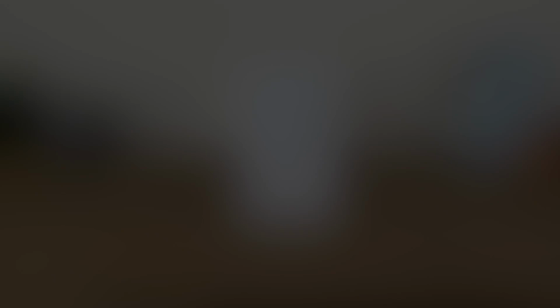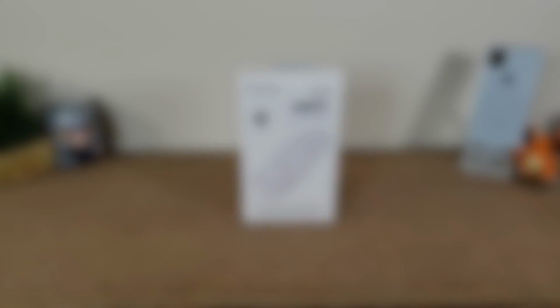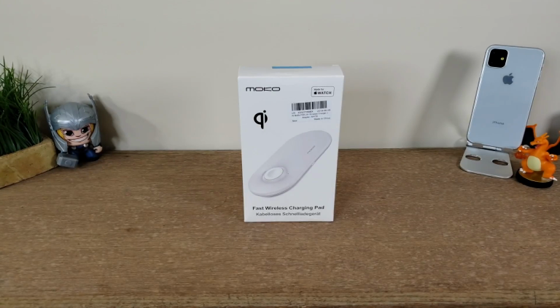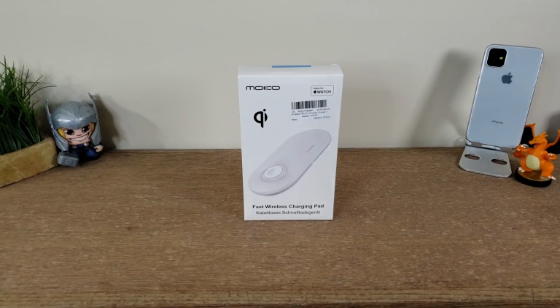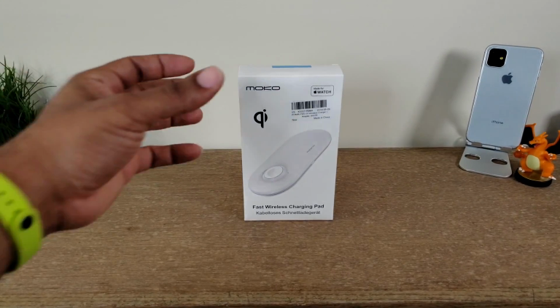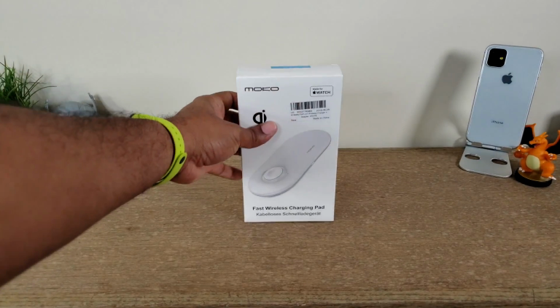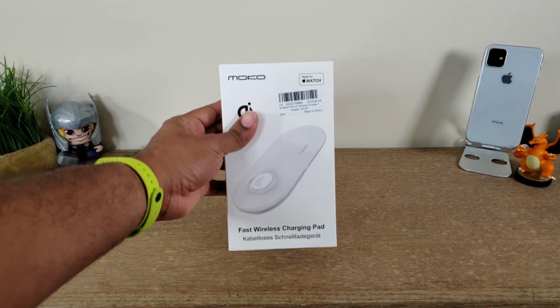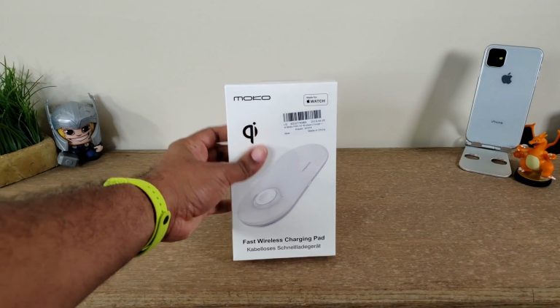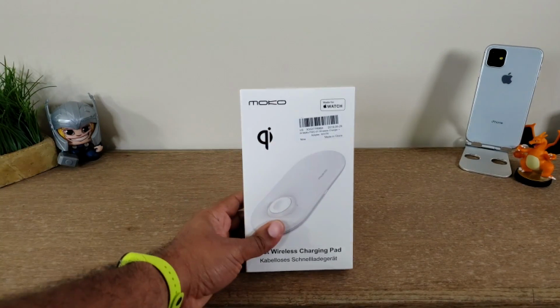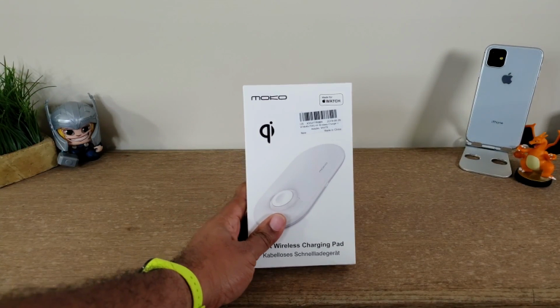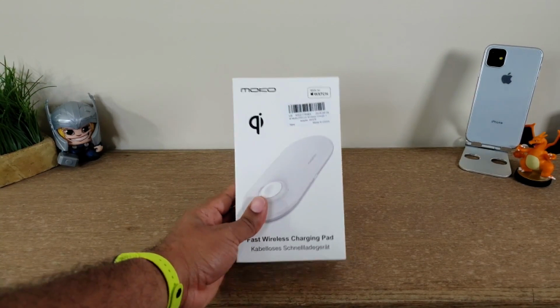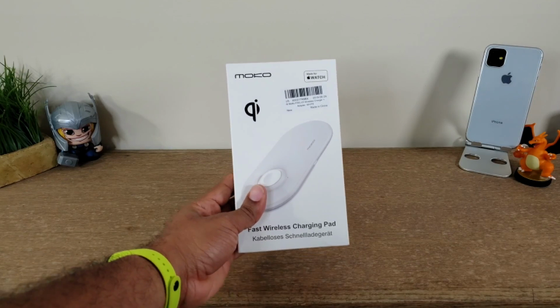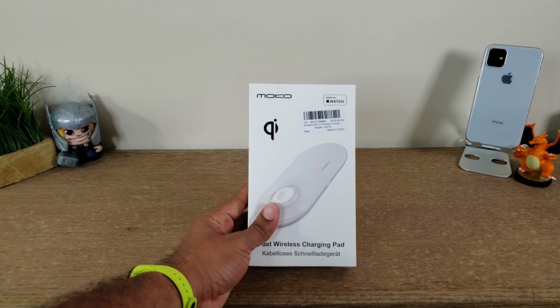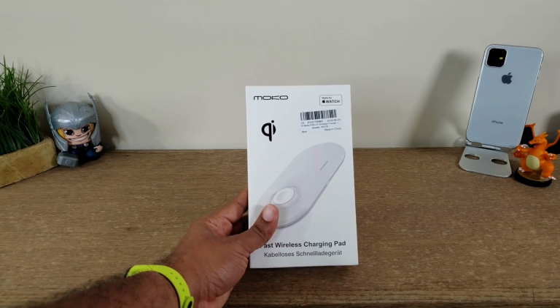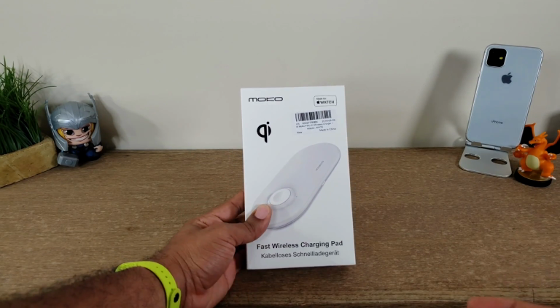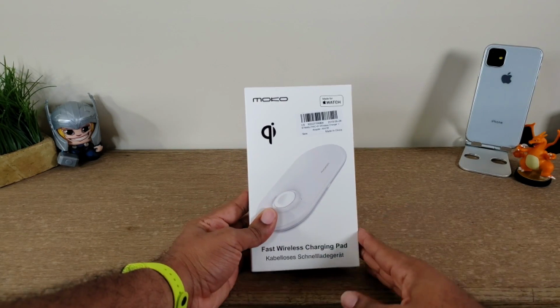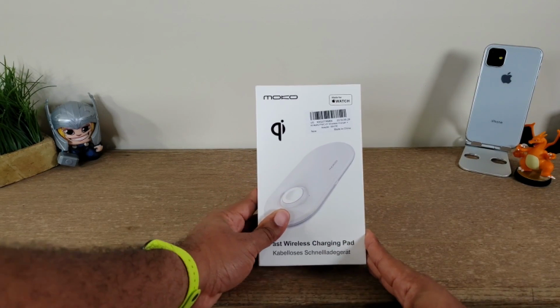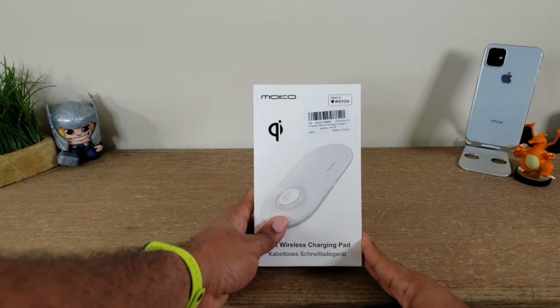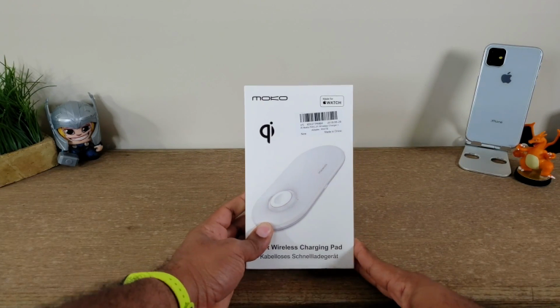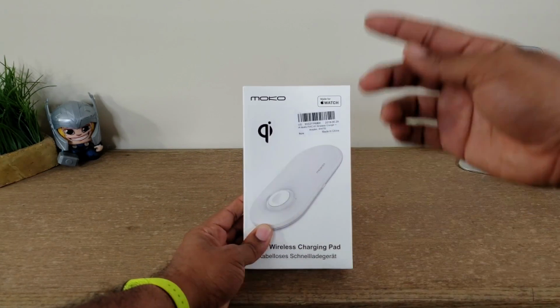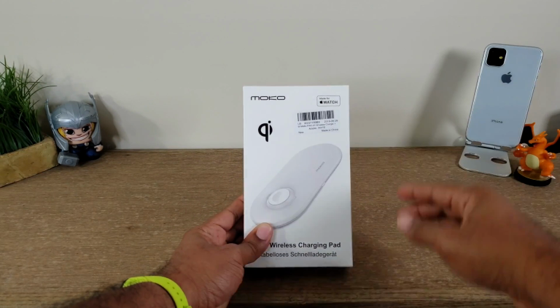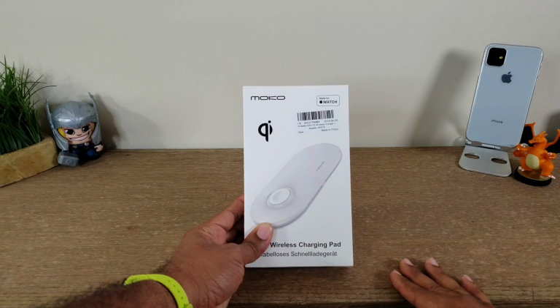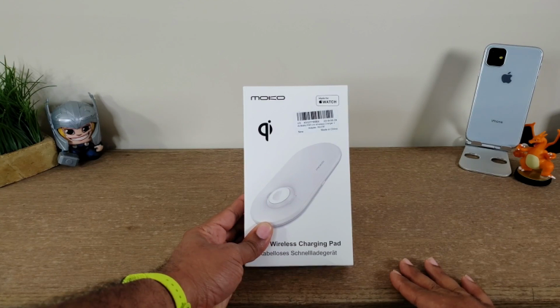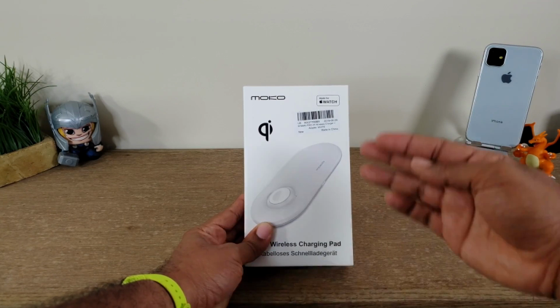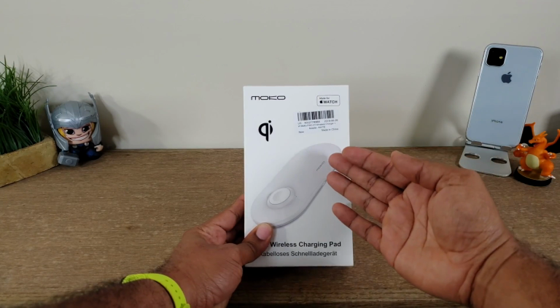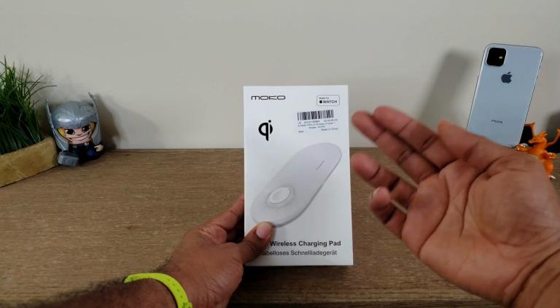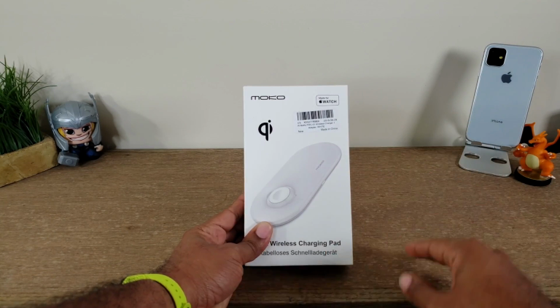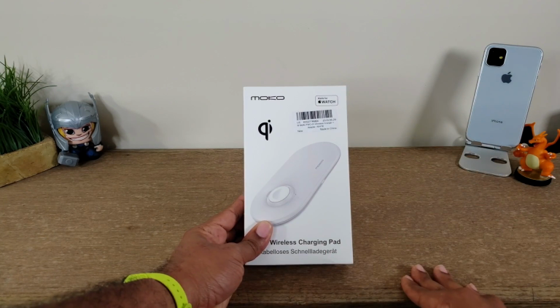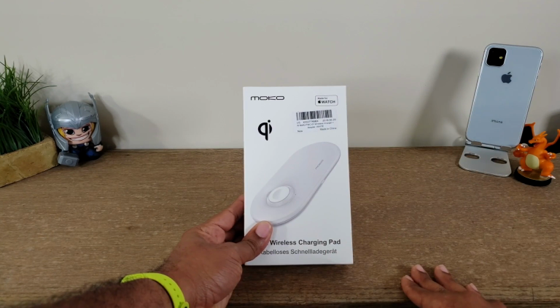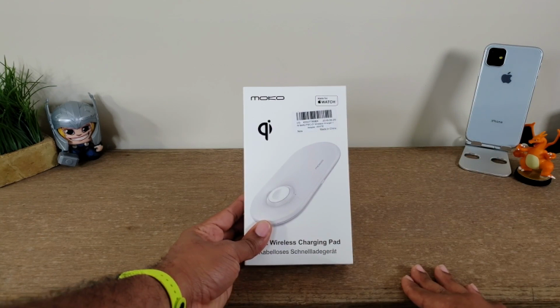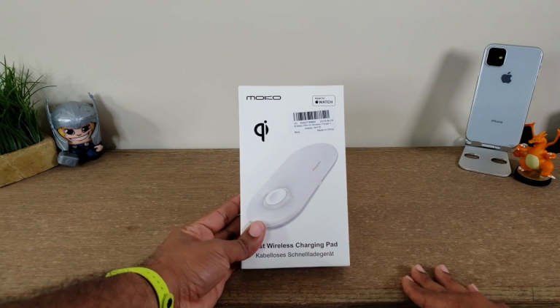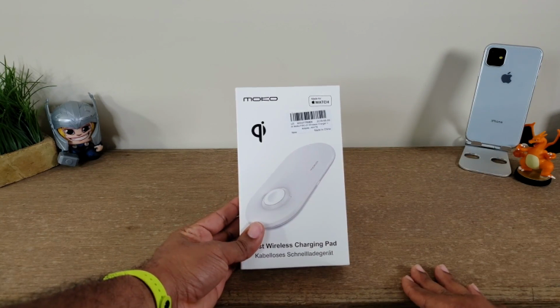What's going on guys? Average Tech Guy here. Today we are back with more tech, more reviews. This time we're looking at a fast wireless charging pad that I just got in from the company MoCo. It's going to charge your phone as well as your Apple Watch. Let's get it unboxed.